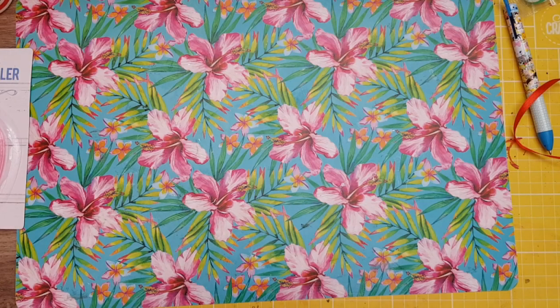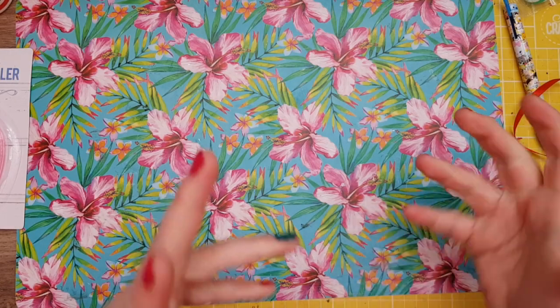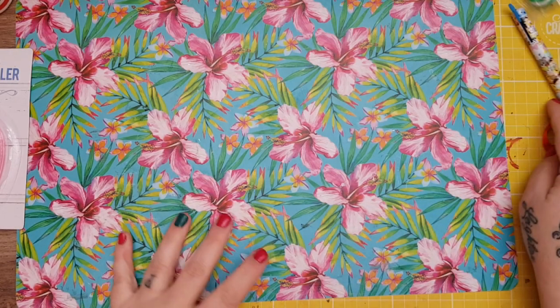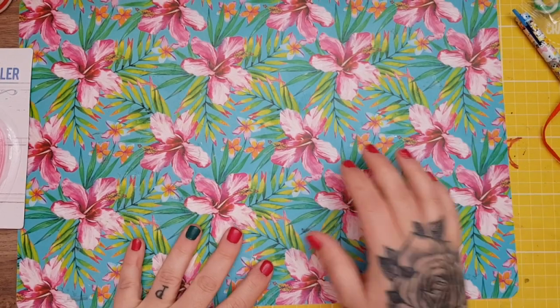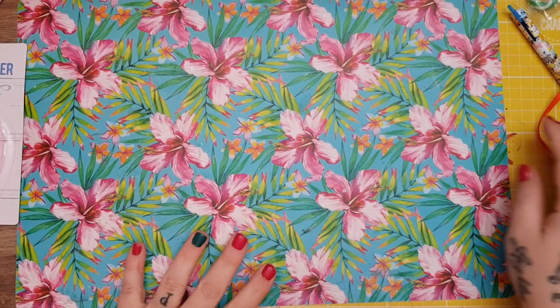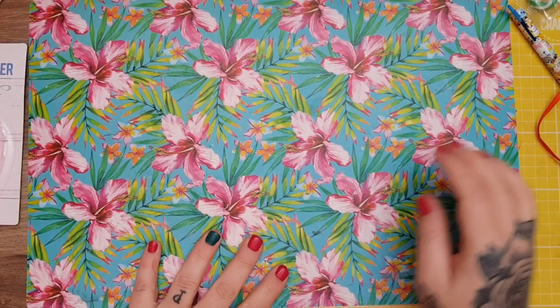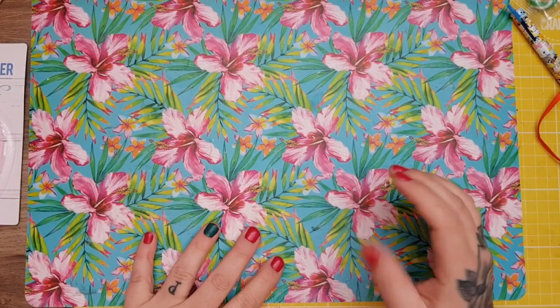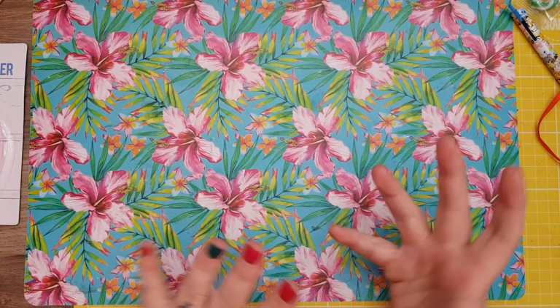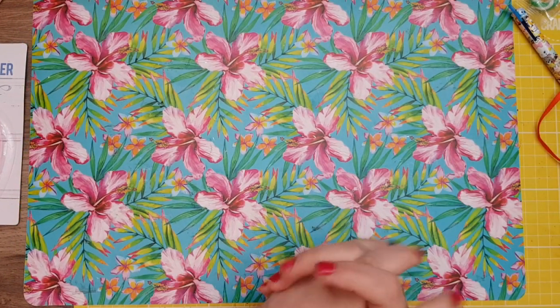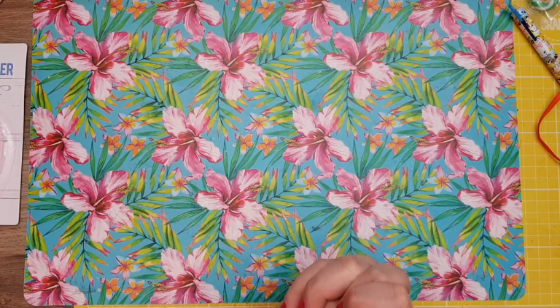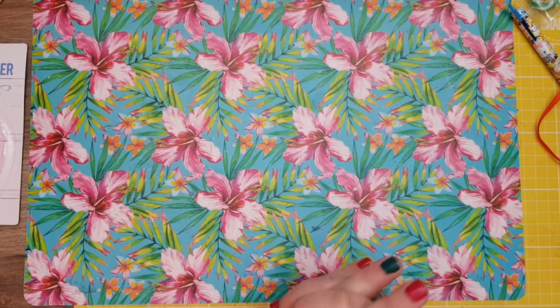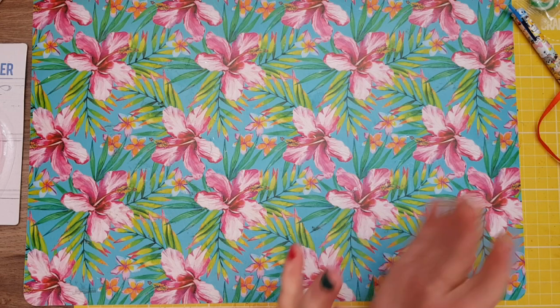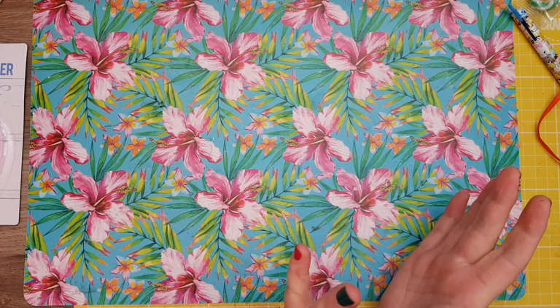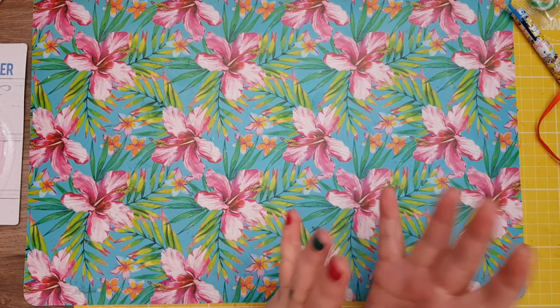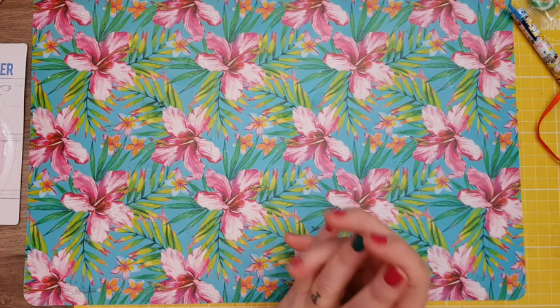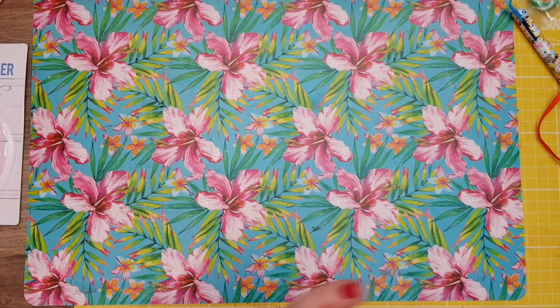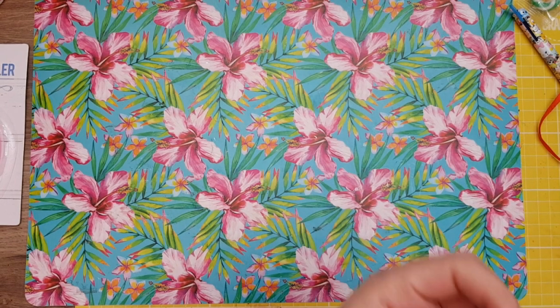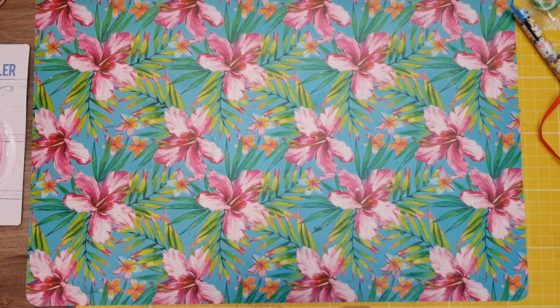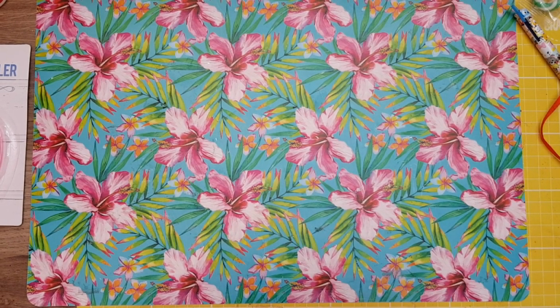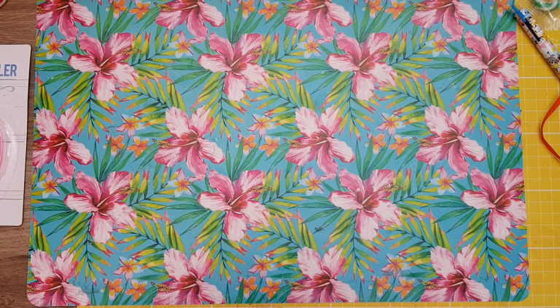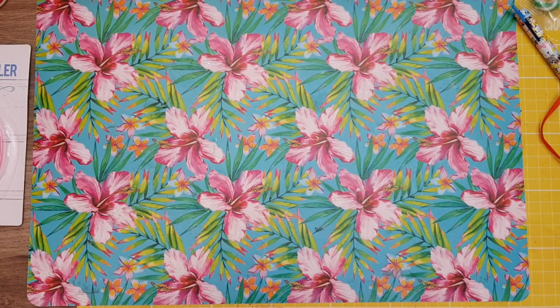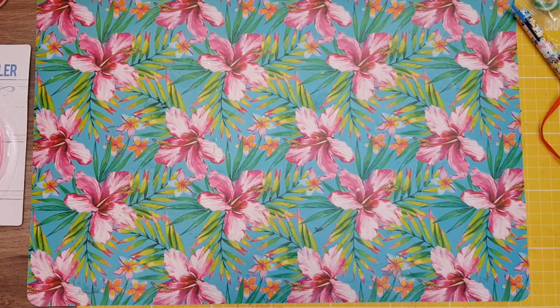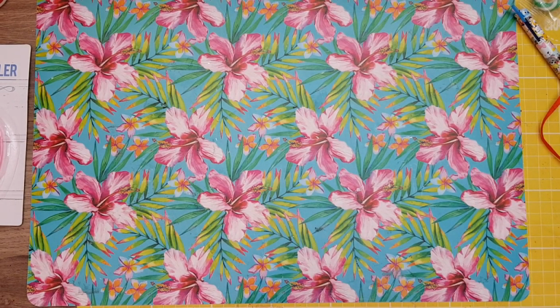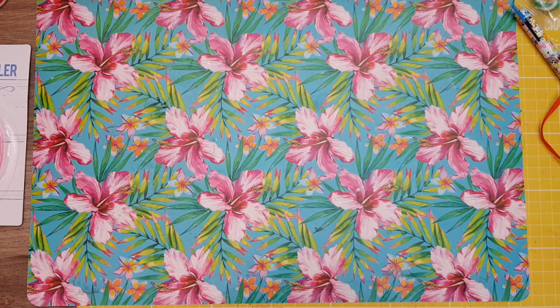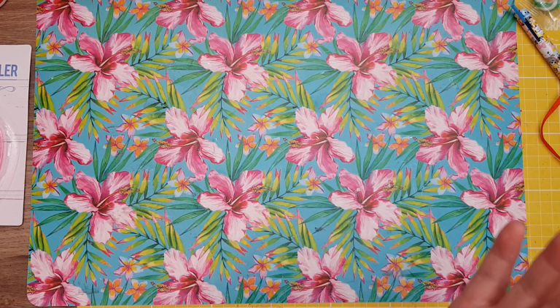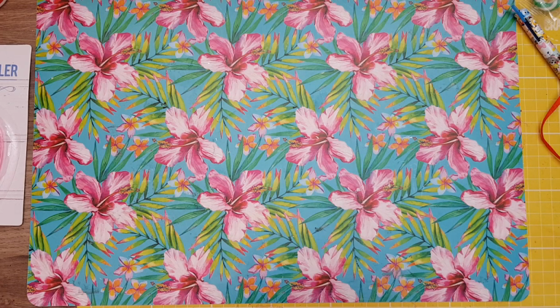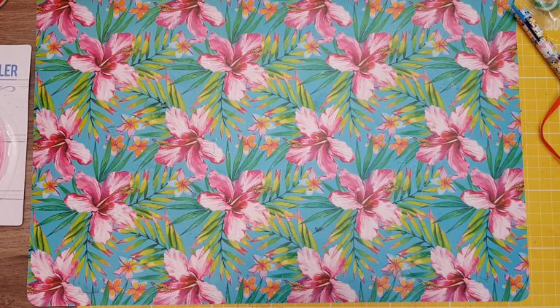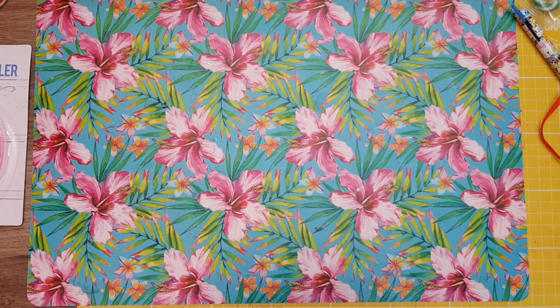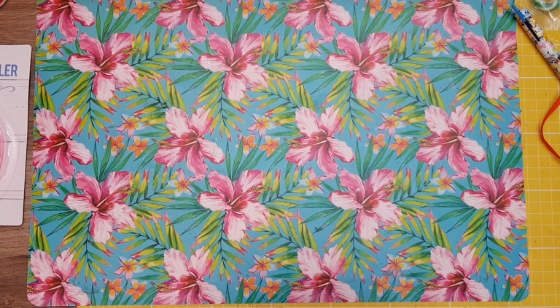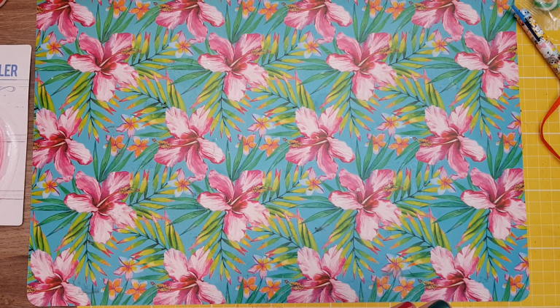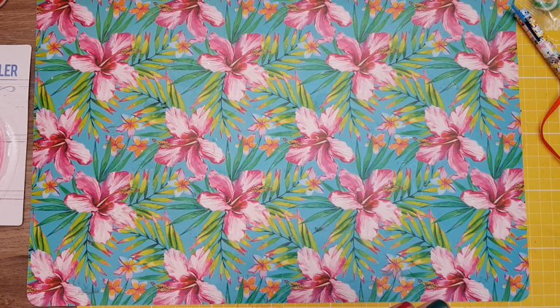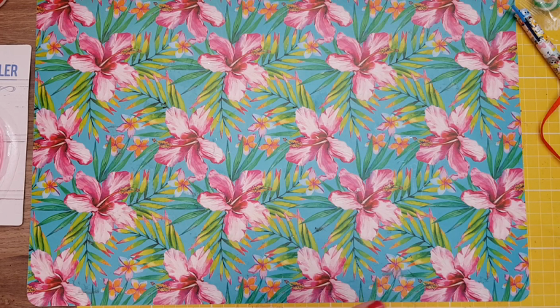Hi everyone! I wanted to come back as I said with a haul of the bits and pieces that I got for Christmas. Now these are just the crafty bits and pieces — I got other things as well but I'll just stick to the crafty bits. It's a few bits that I bought and a few bits that I got.